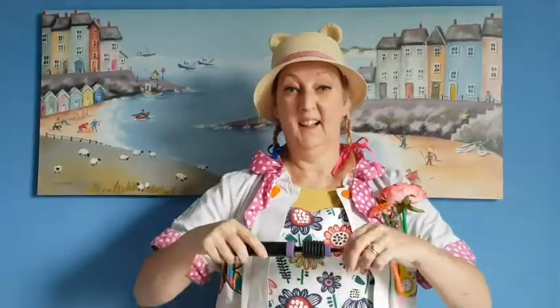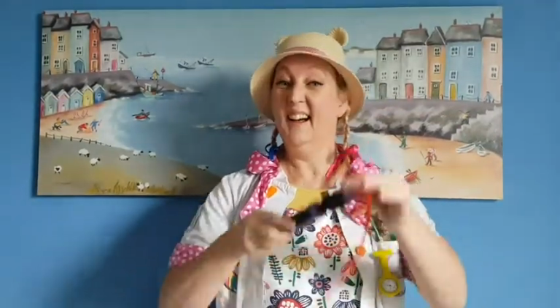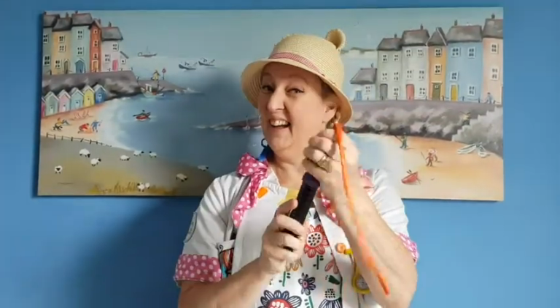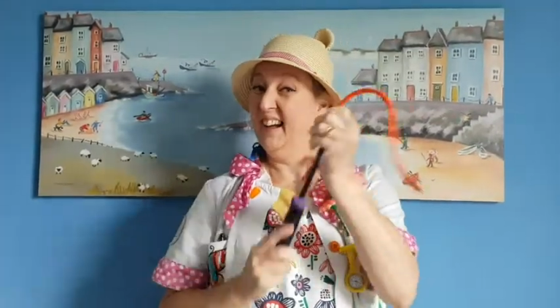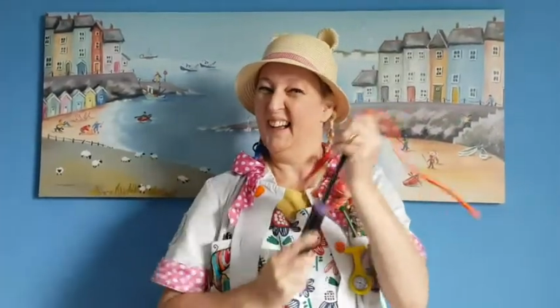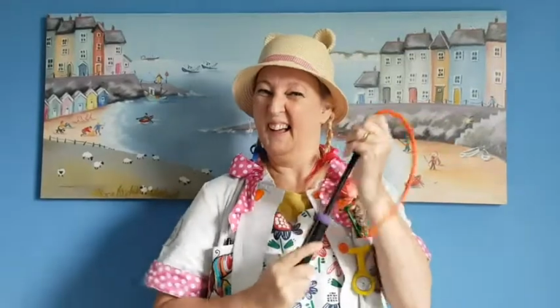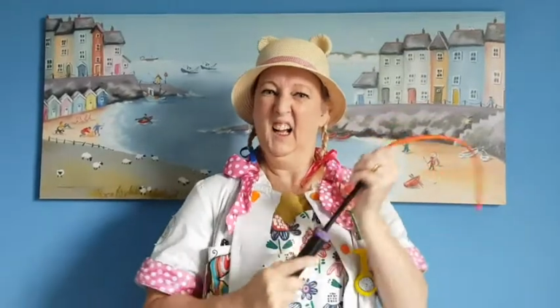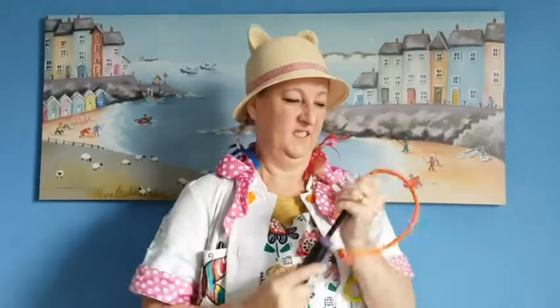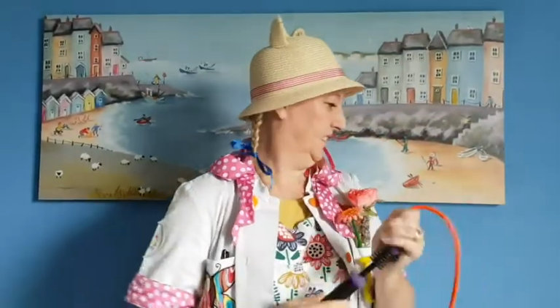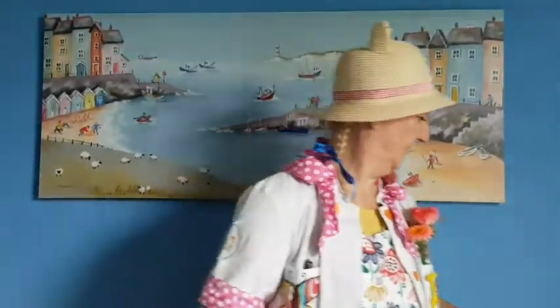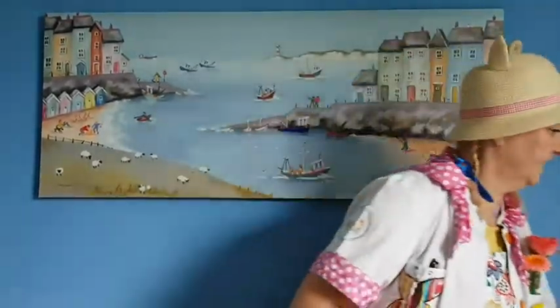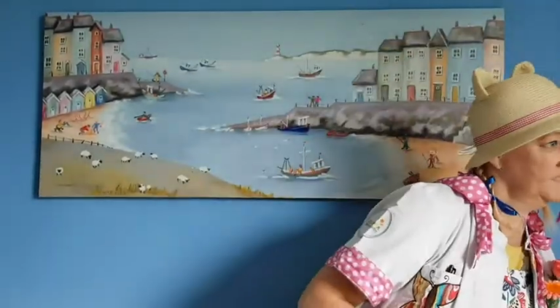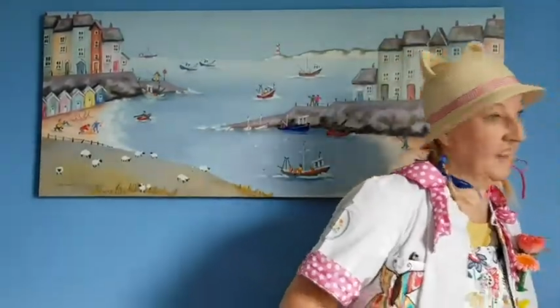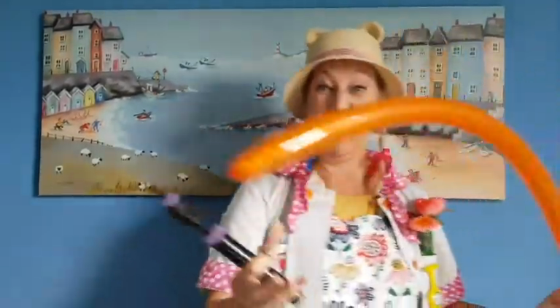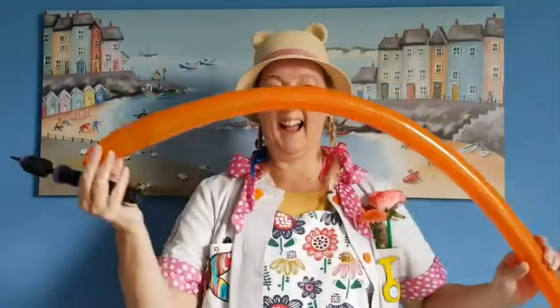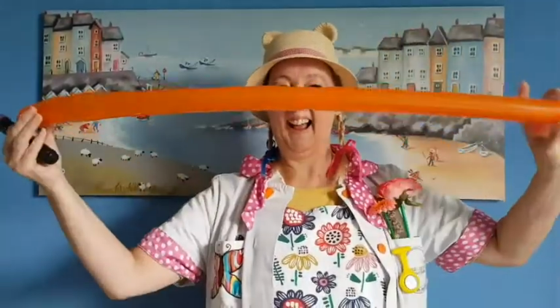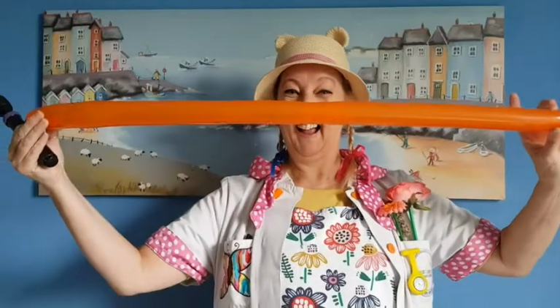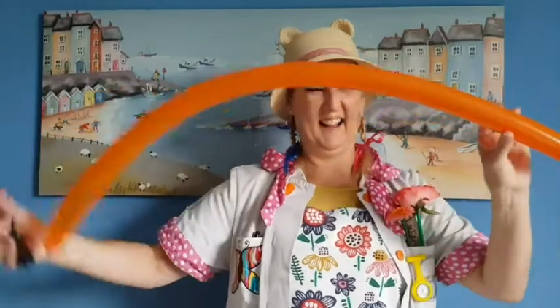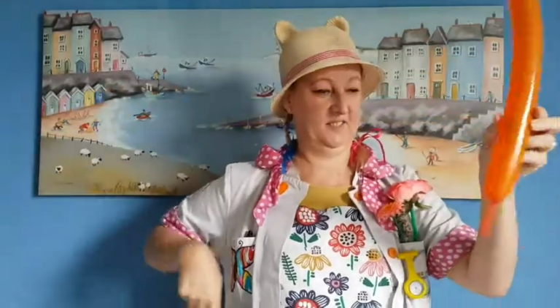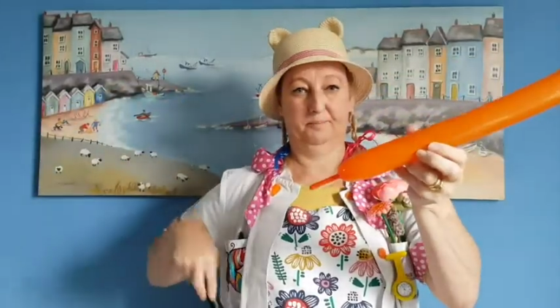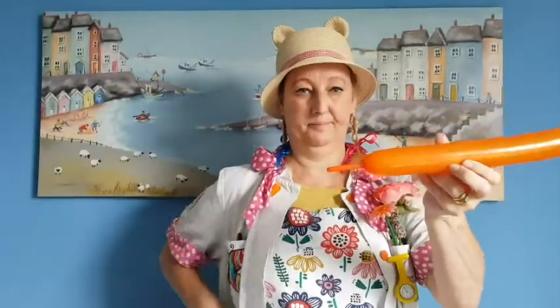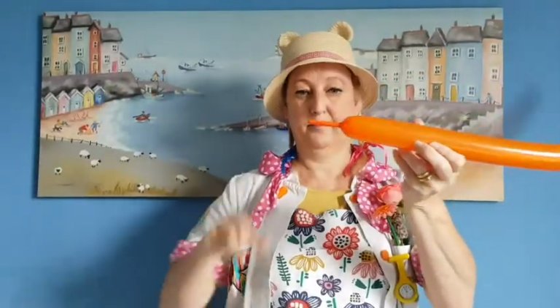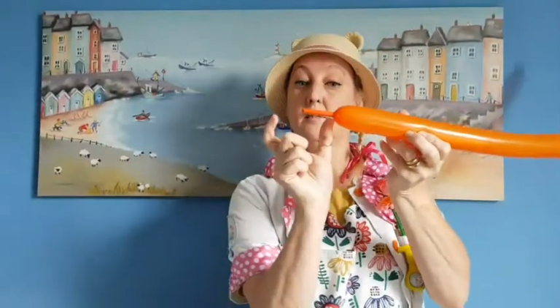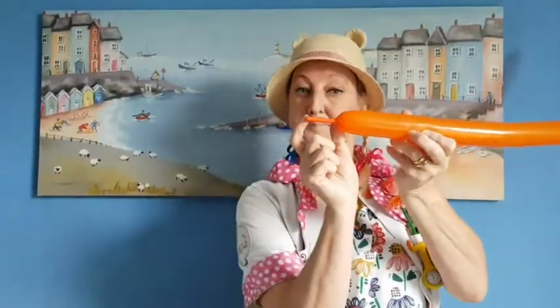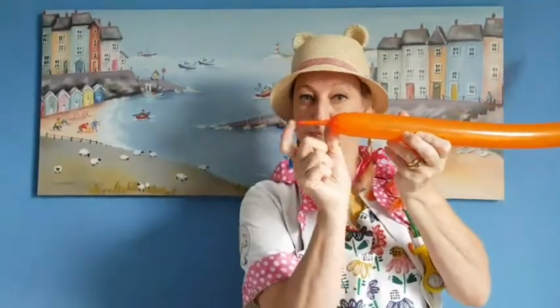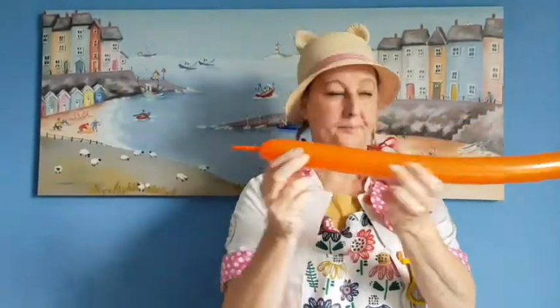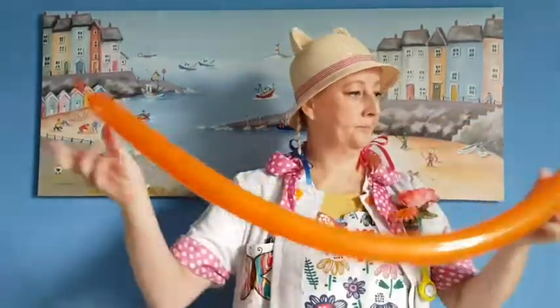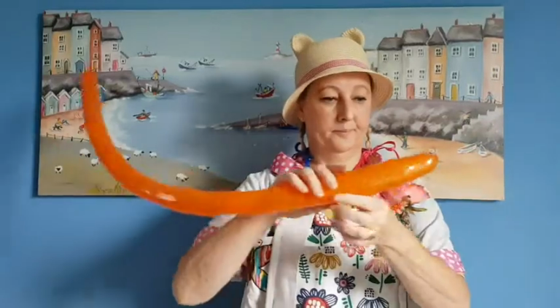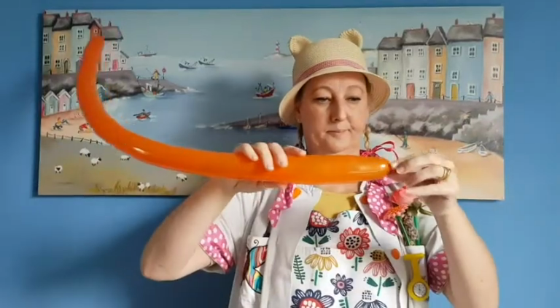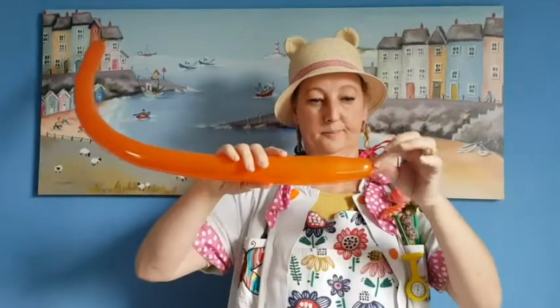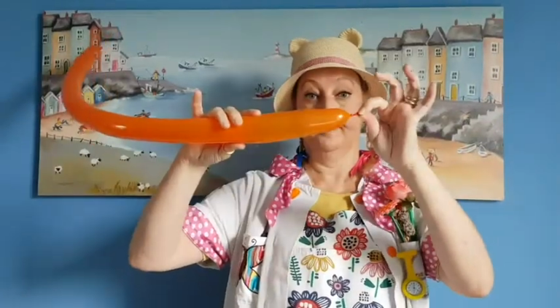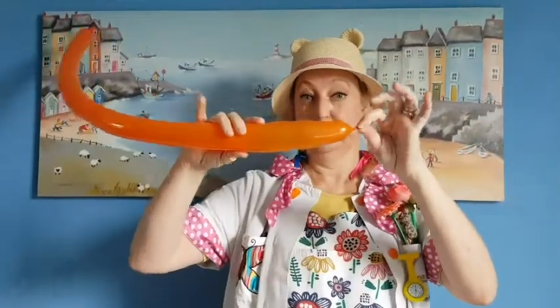Blow up the long balloon. Leave about three fingers long on the end and tie. Make sure it's tight.